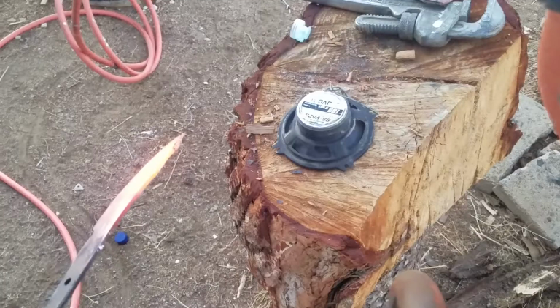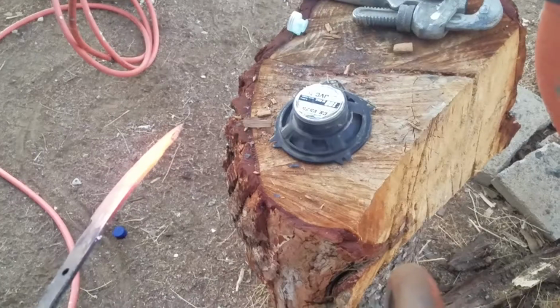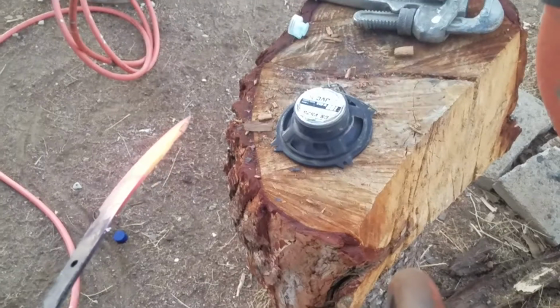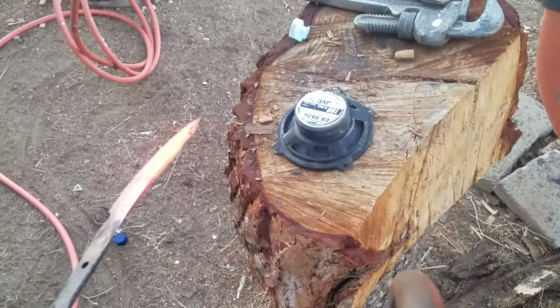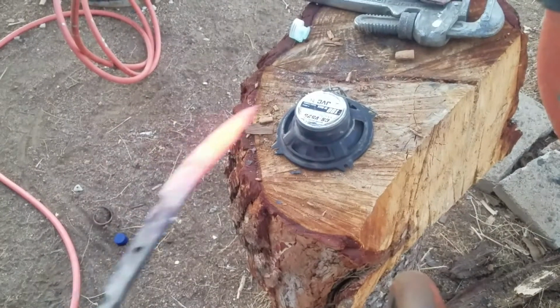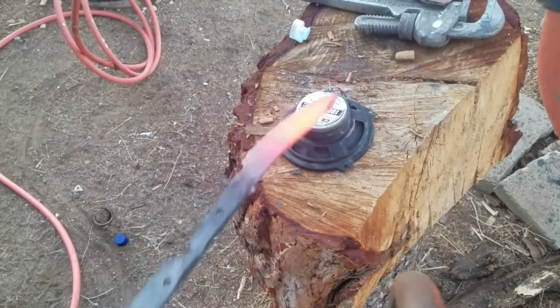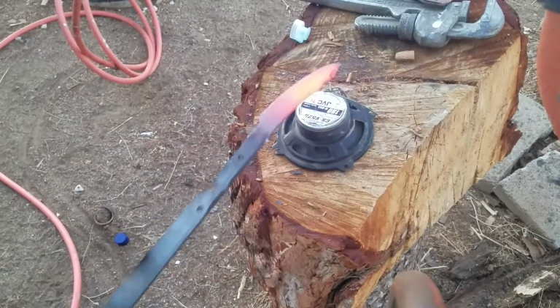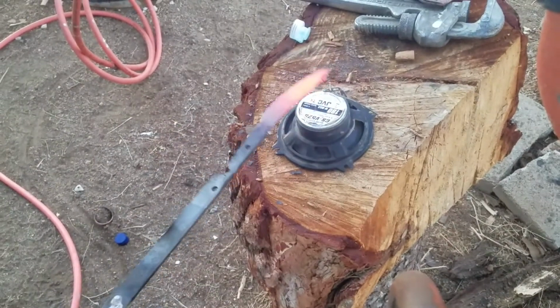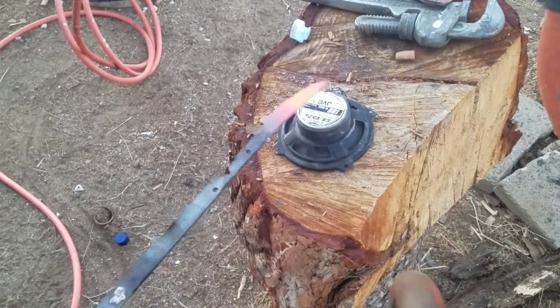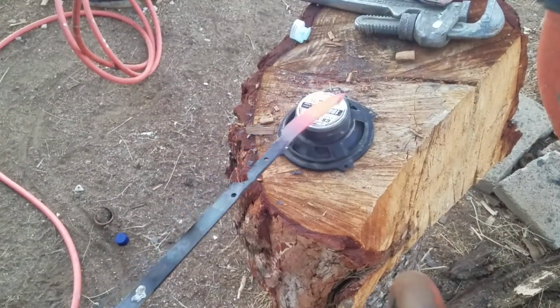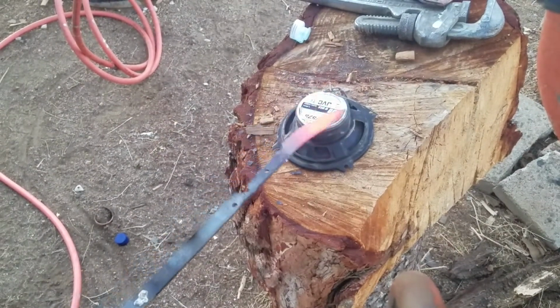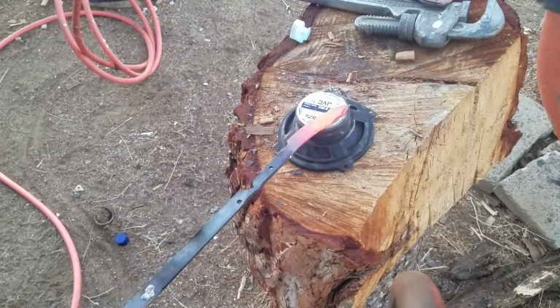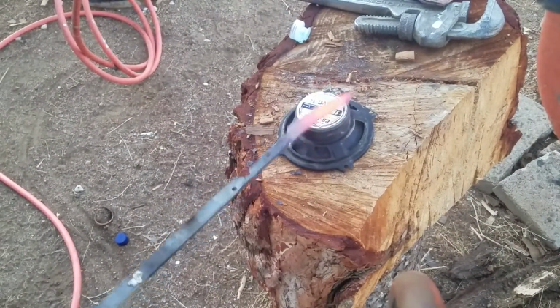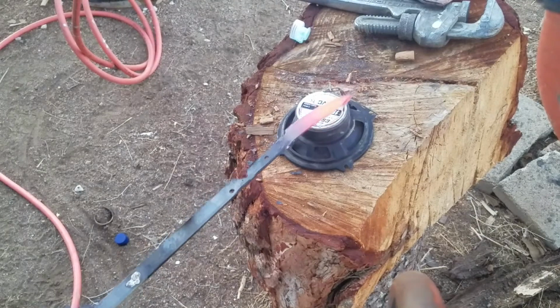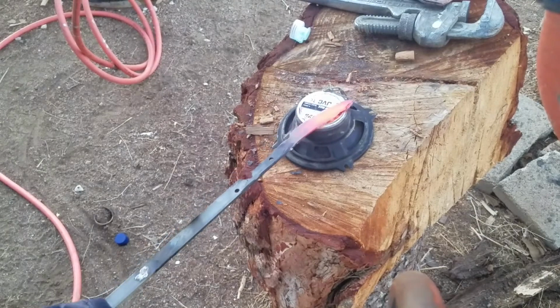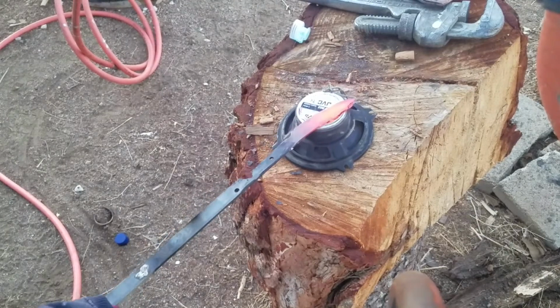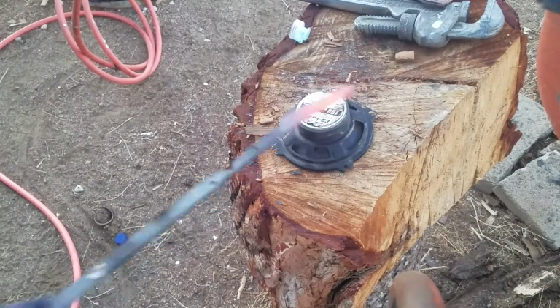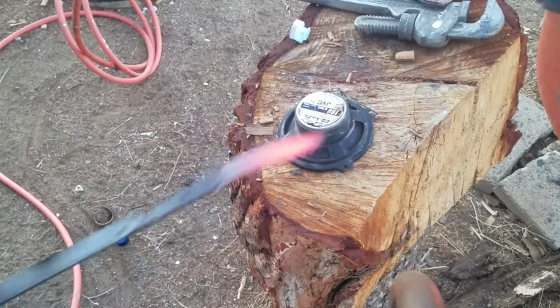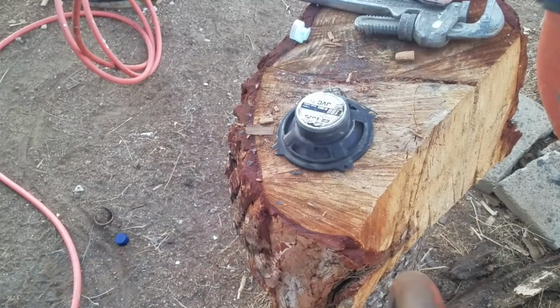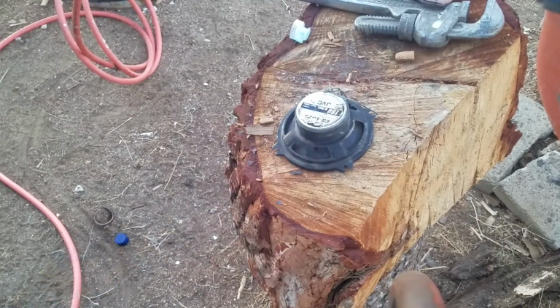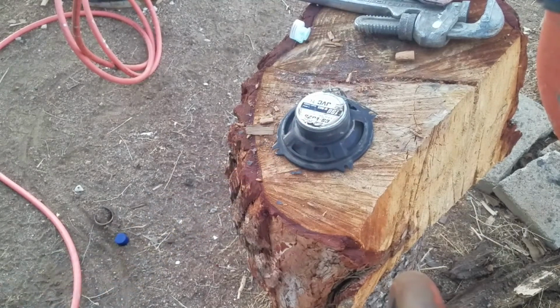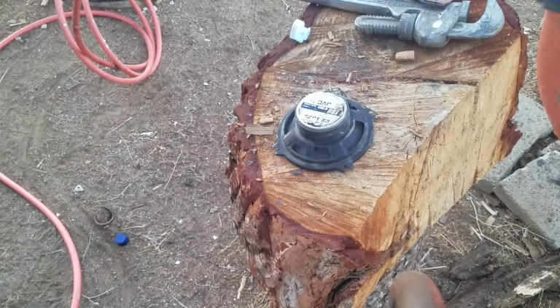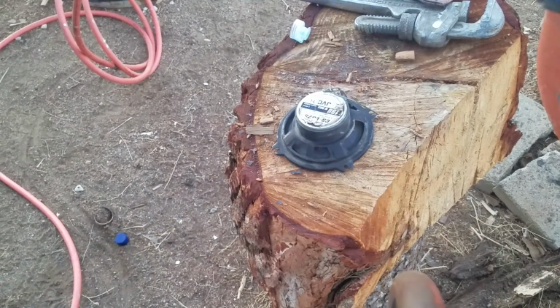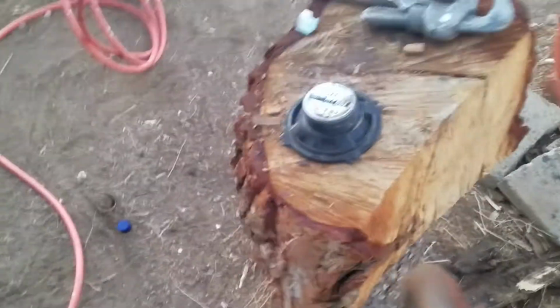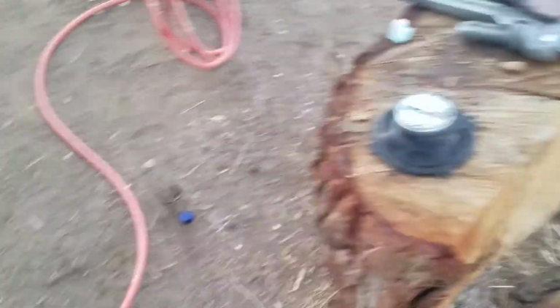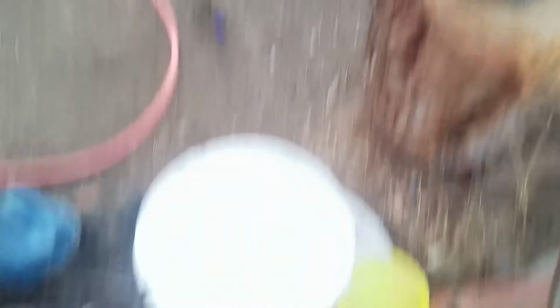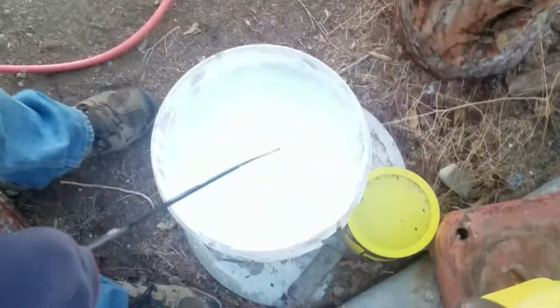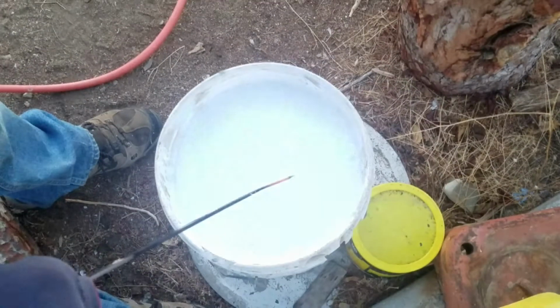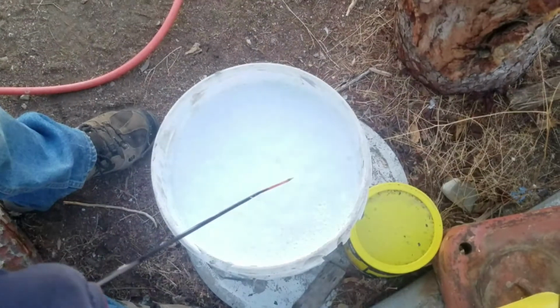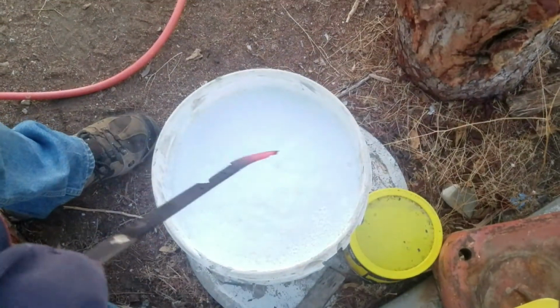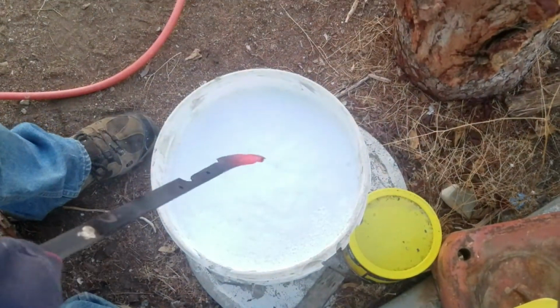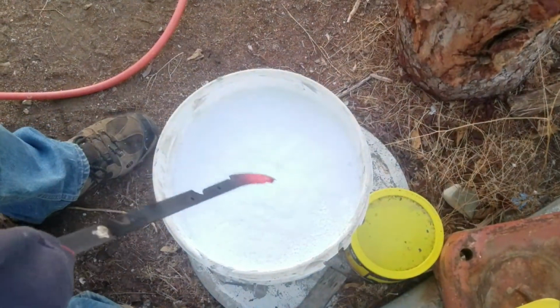Let's check it — it's not magnetized. Here we go with the super quench.